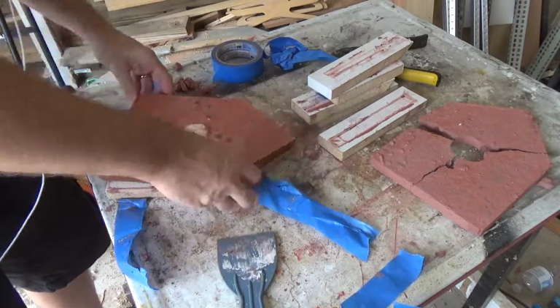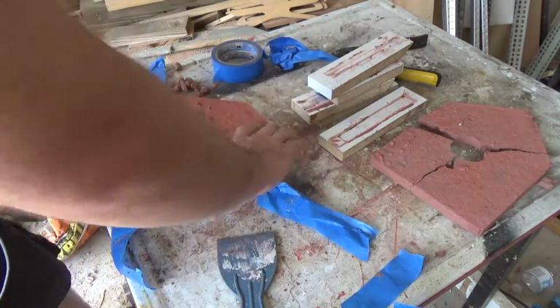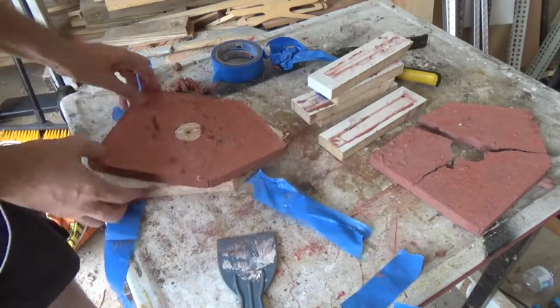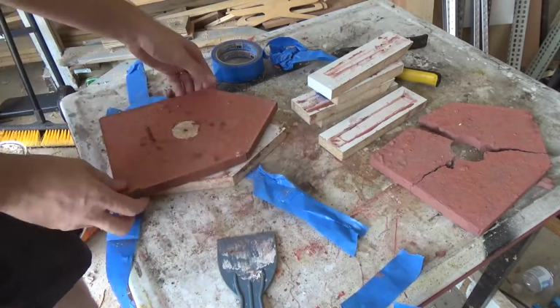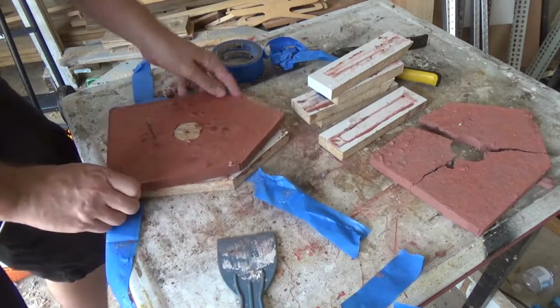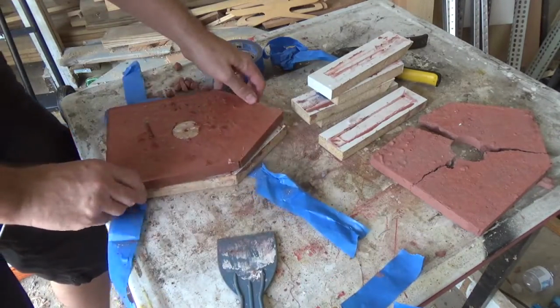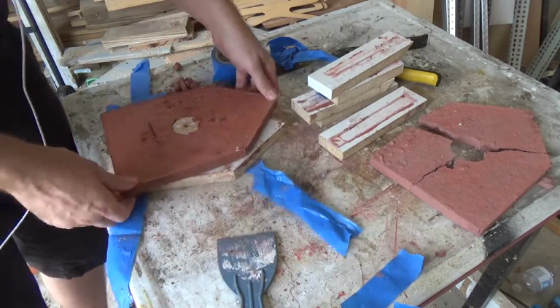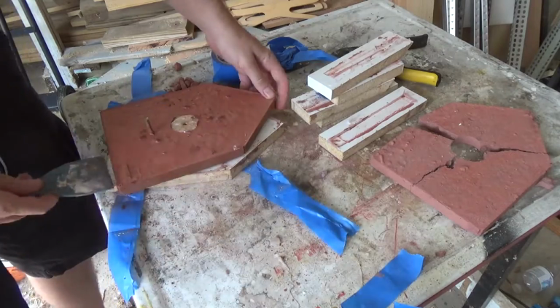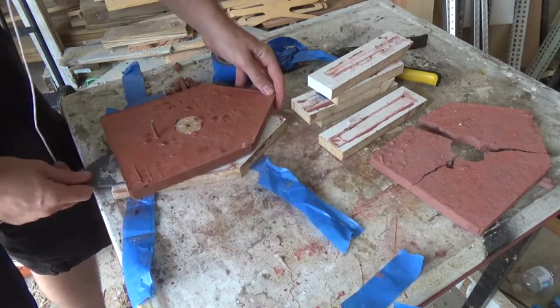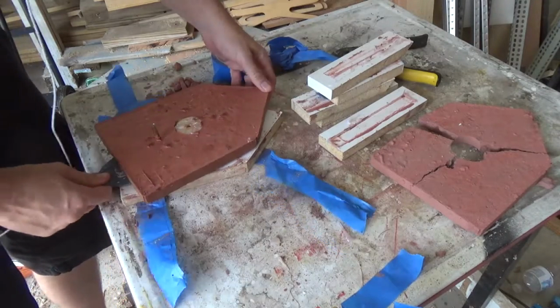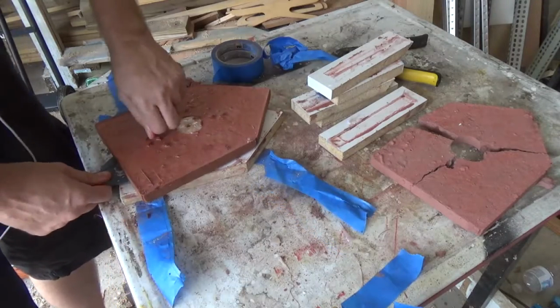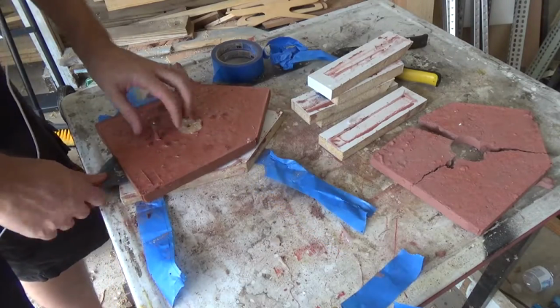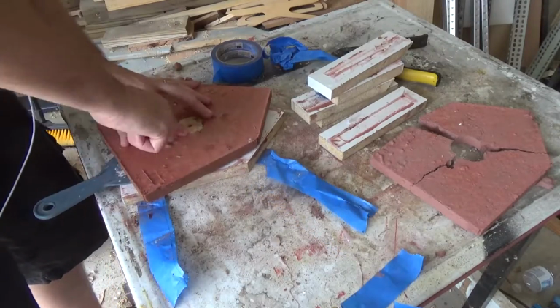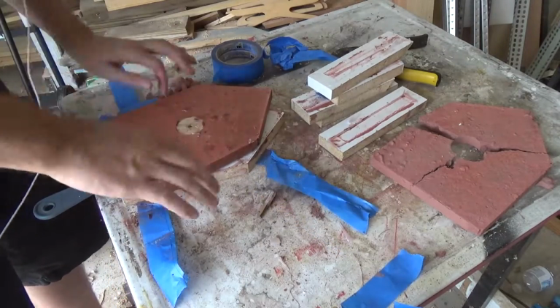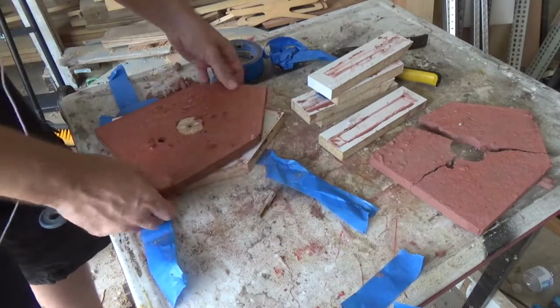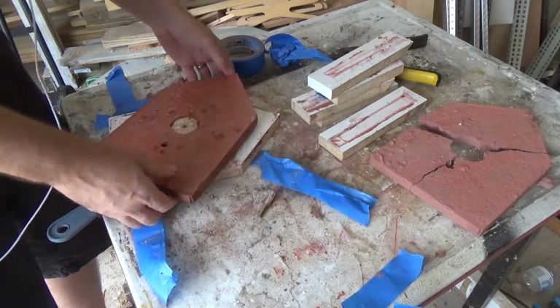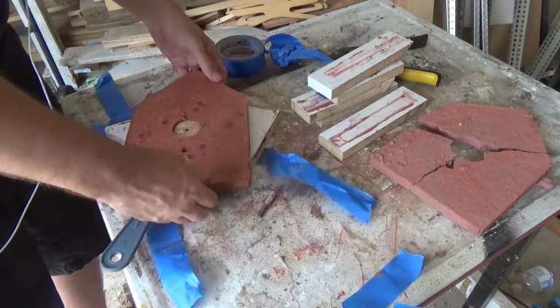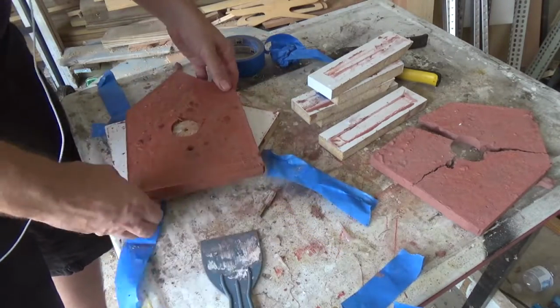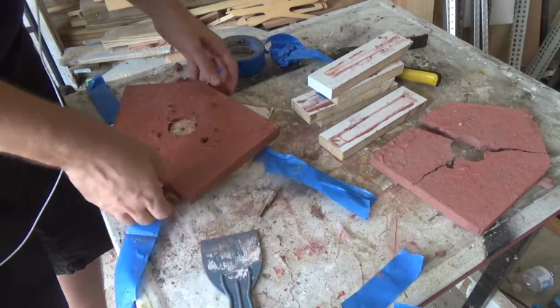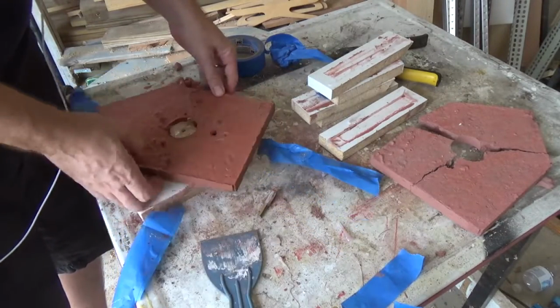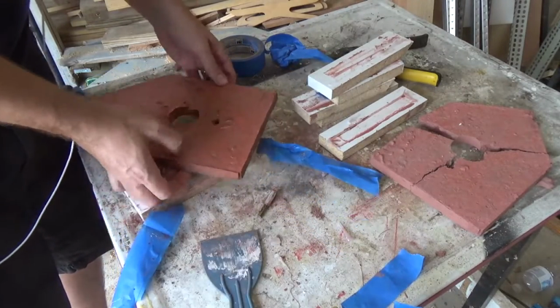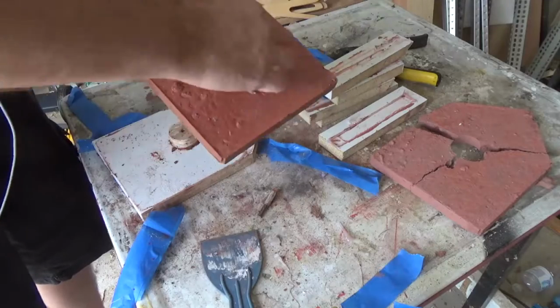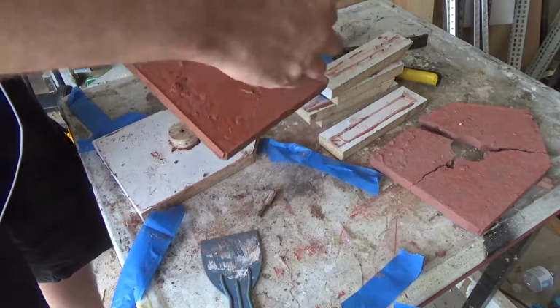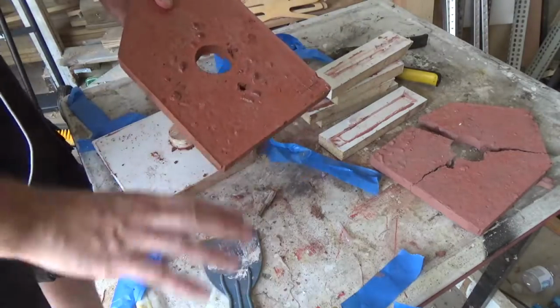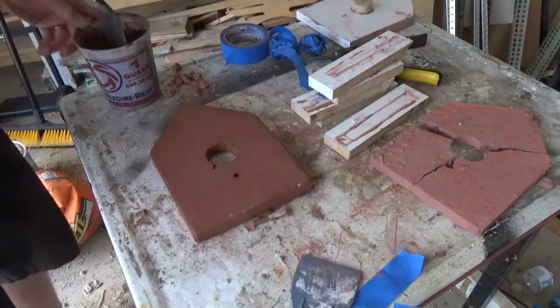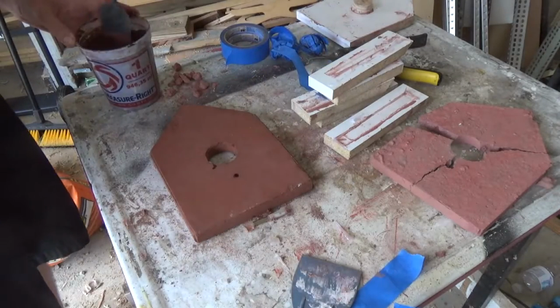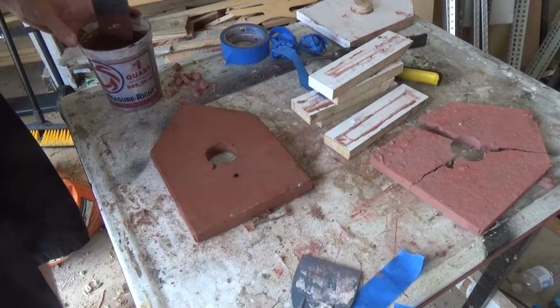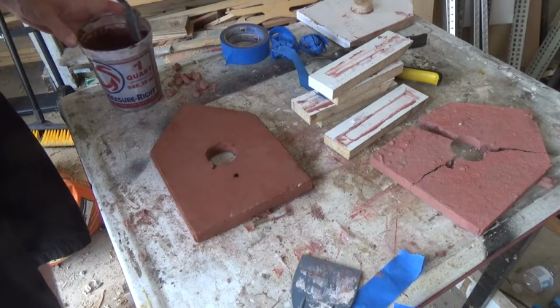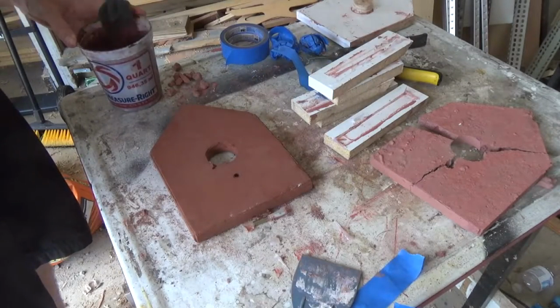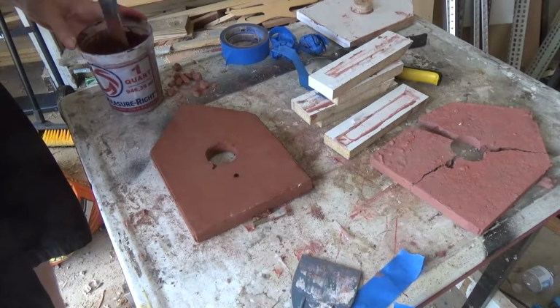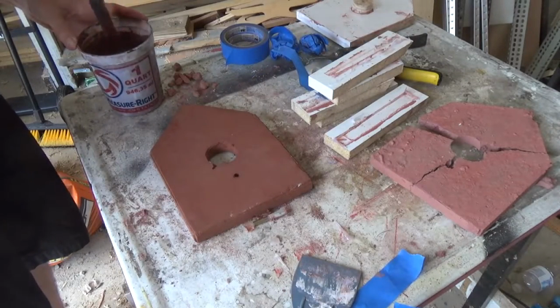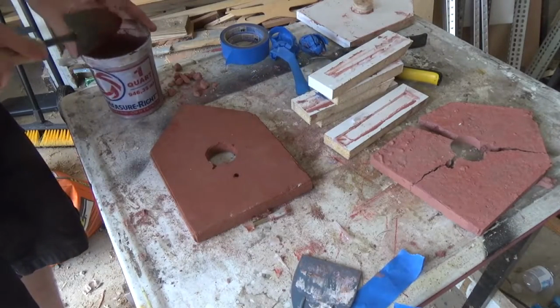This piece released much better. There was a tiny hairline fracture that I just filled in with some more concrete mixture and it worked out great.